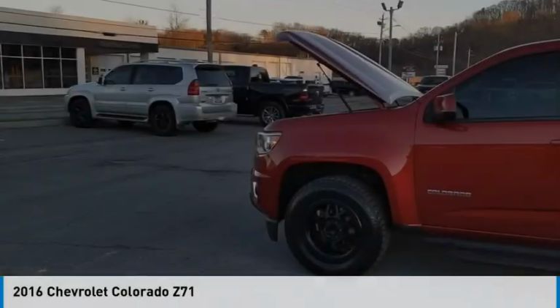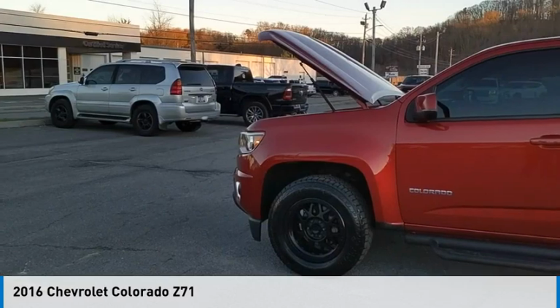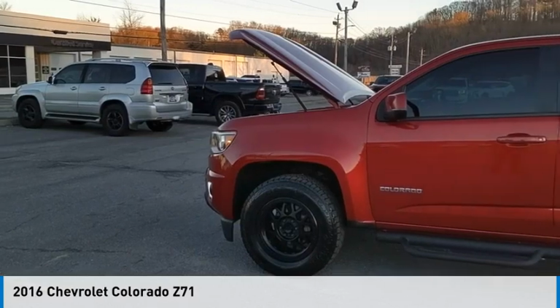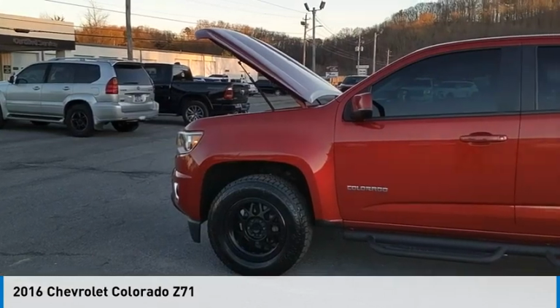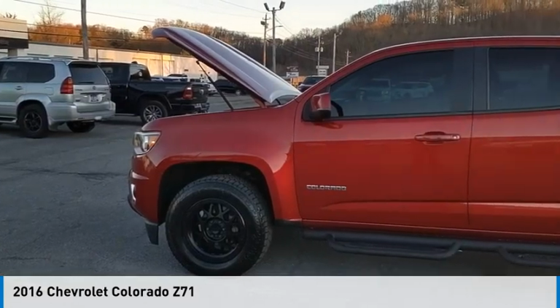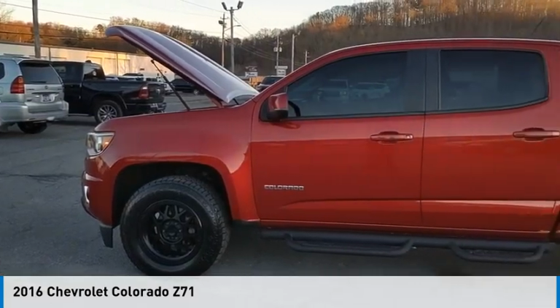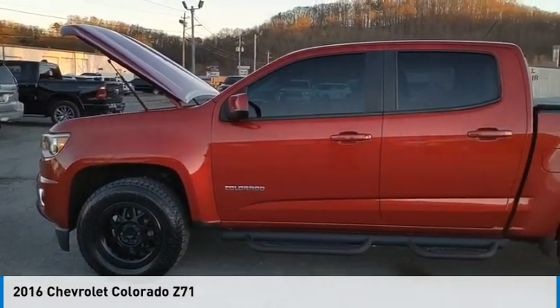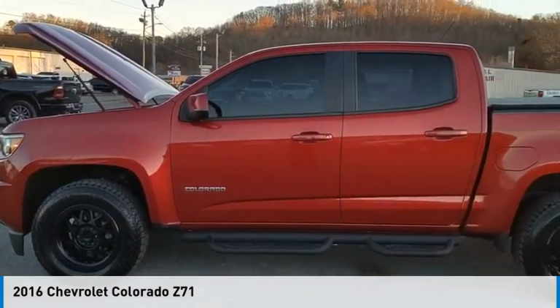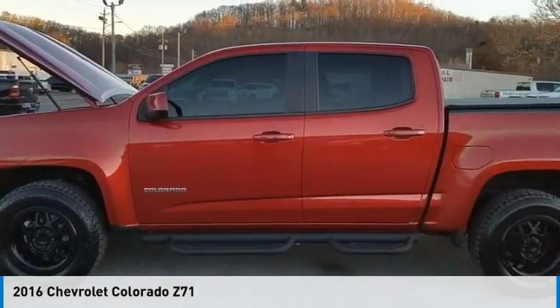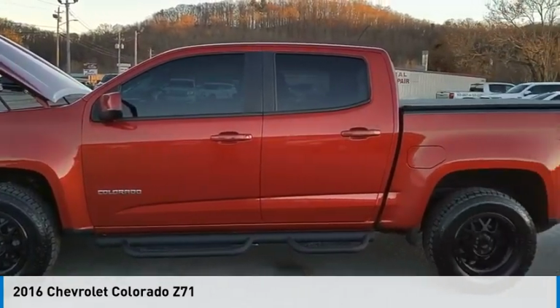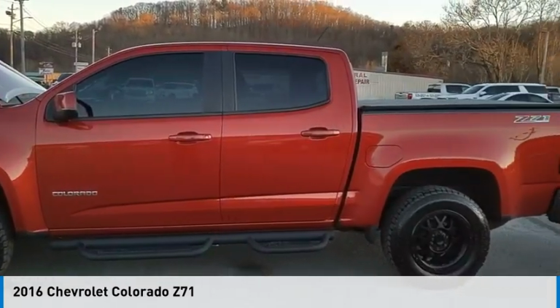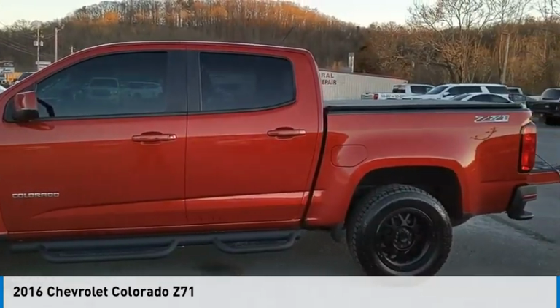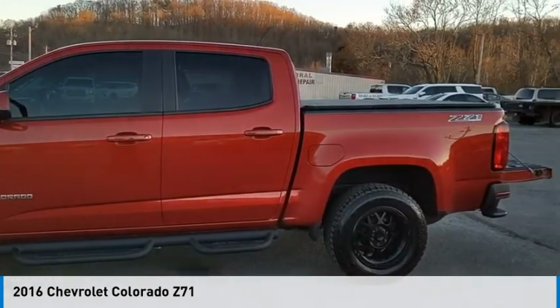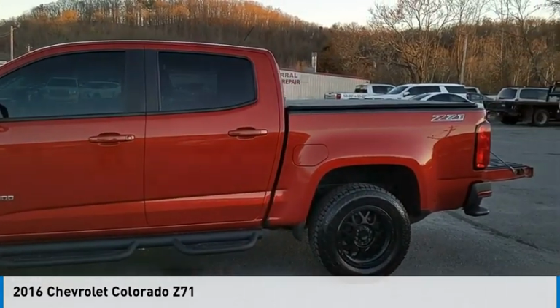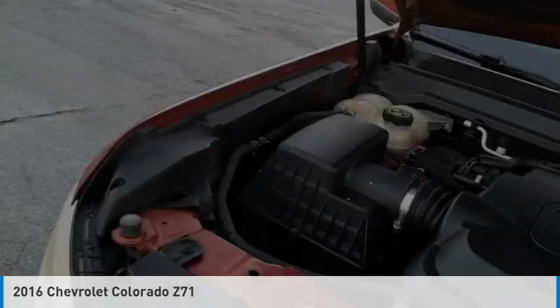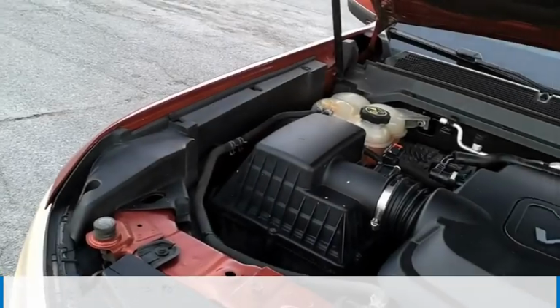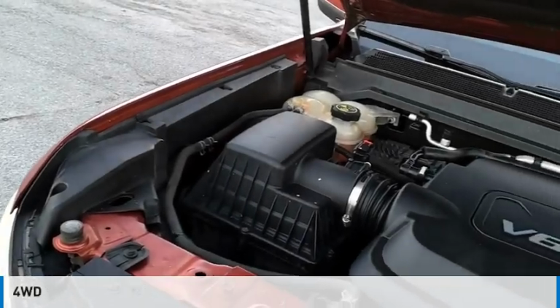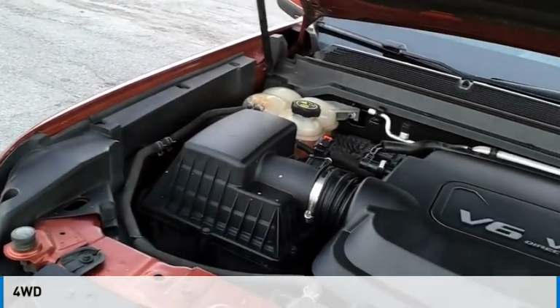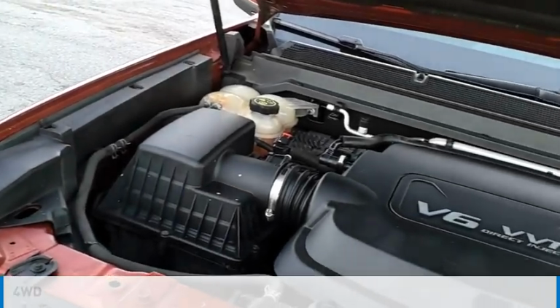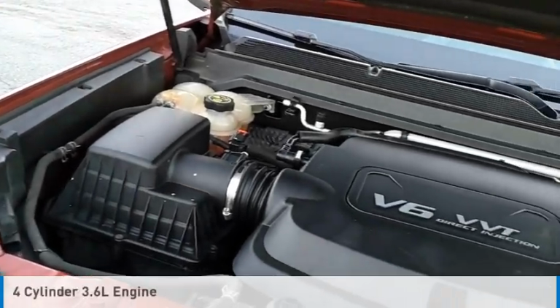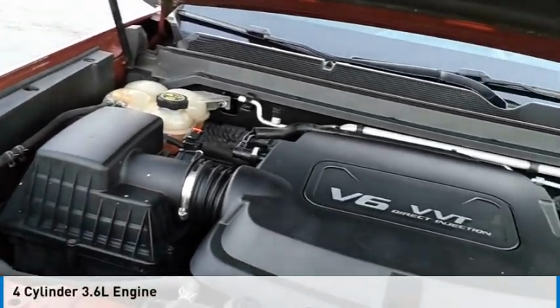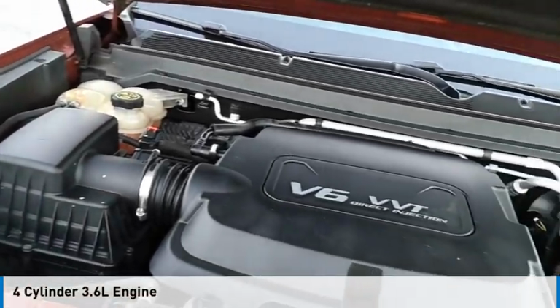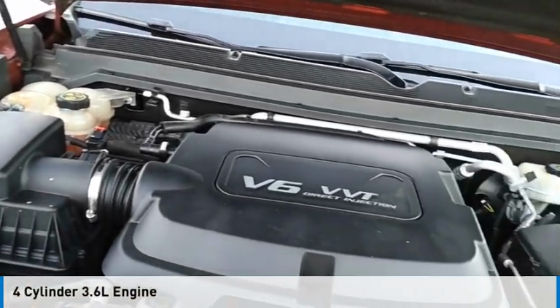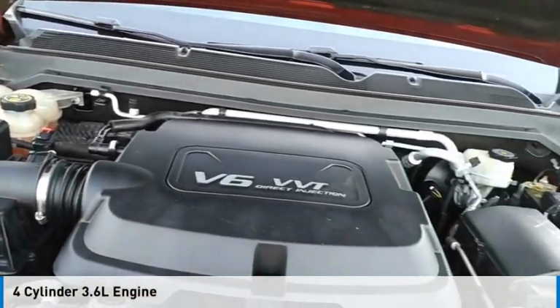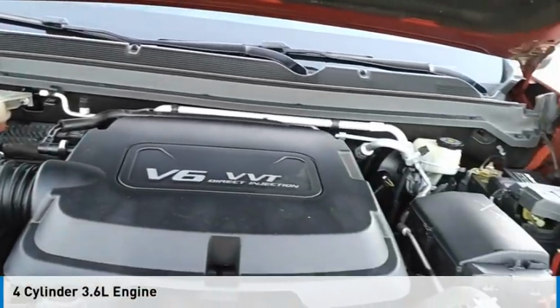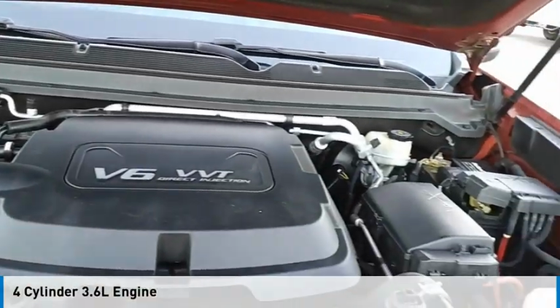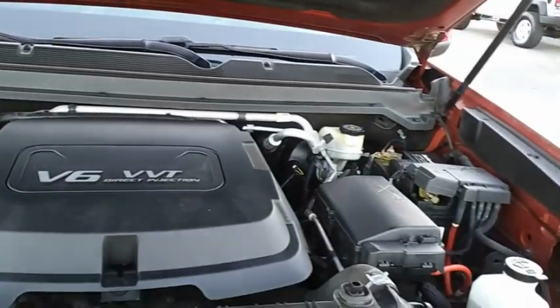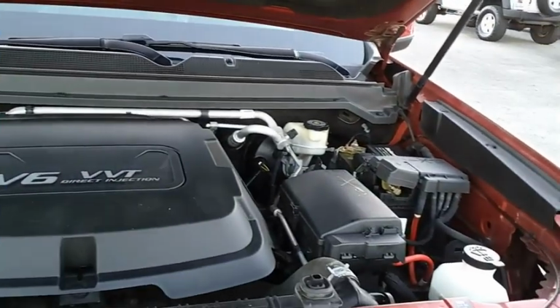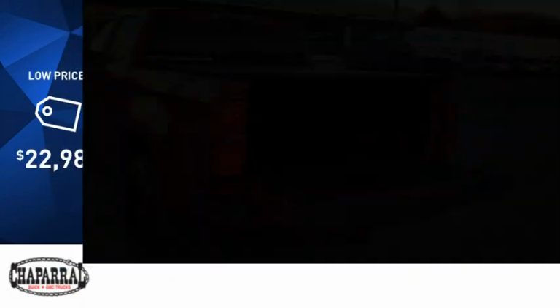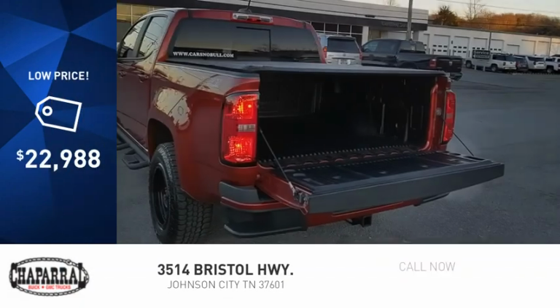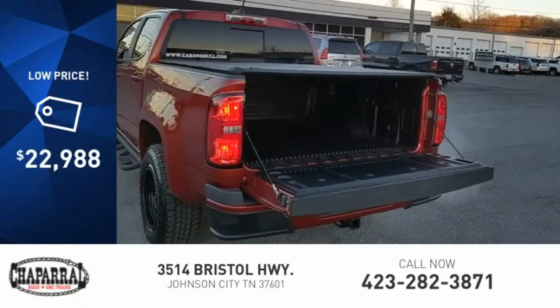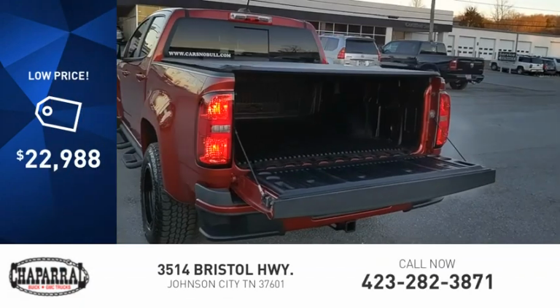You are going to love the 2016 Colorado. This vehicle is powered by a four-wheel drive, four-cylinder, 3.6-liter engine, and is priced below $25,000.